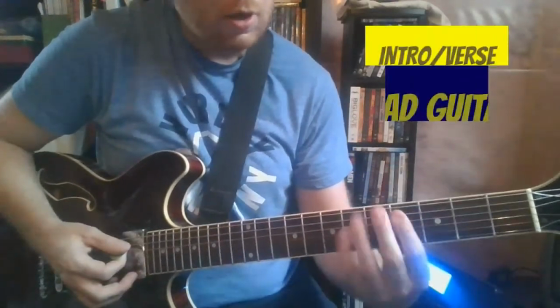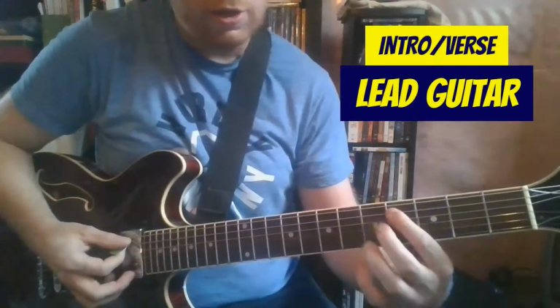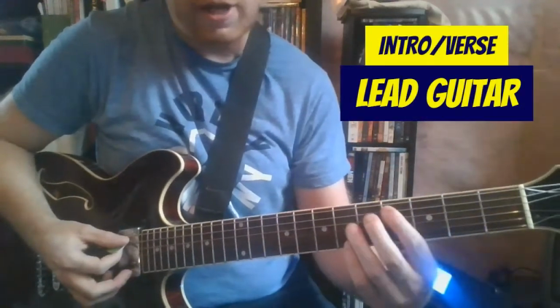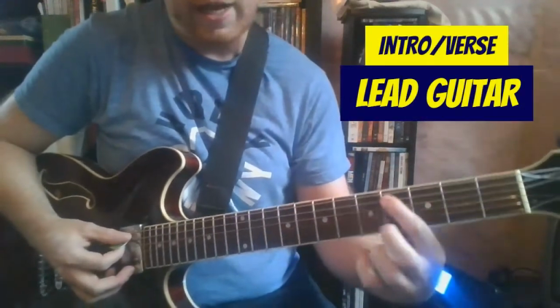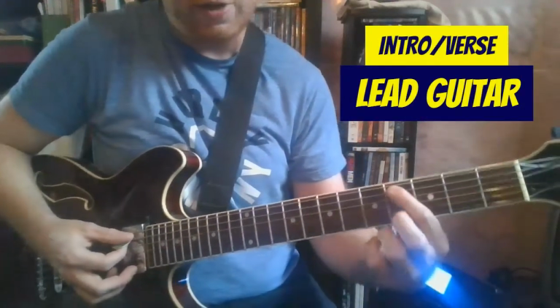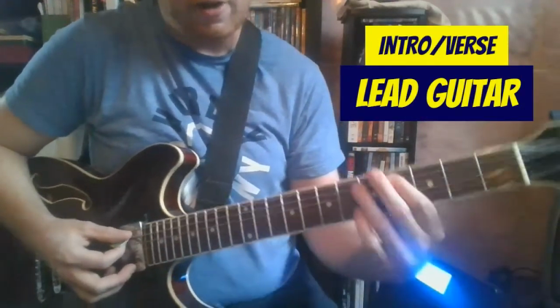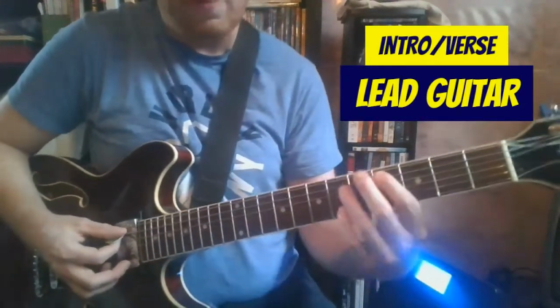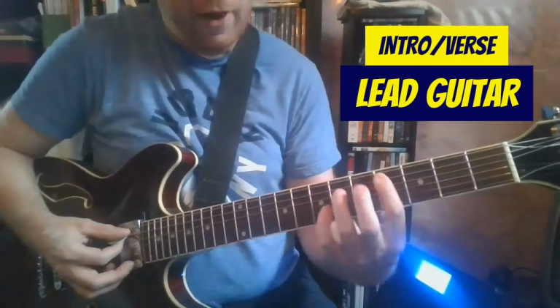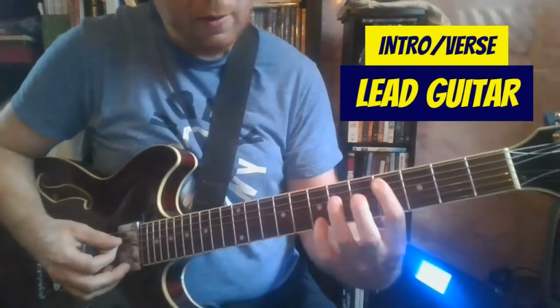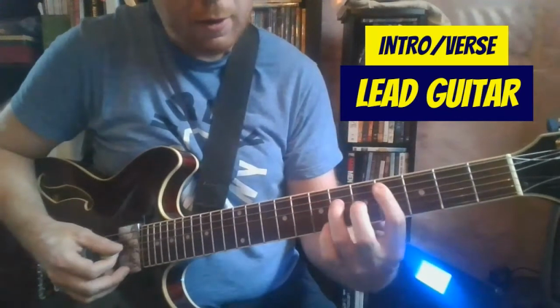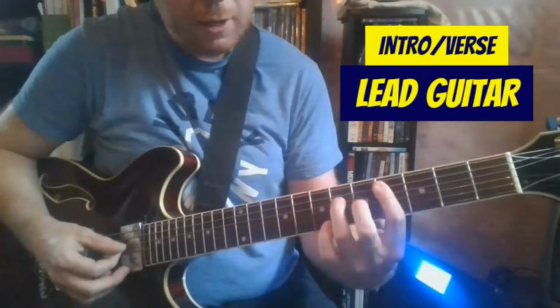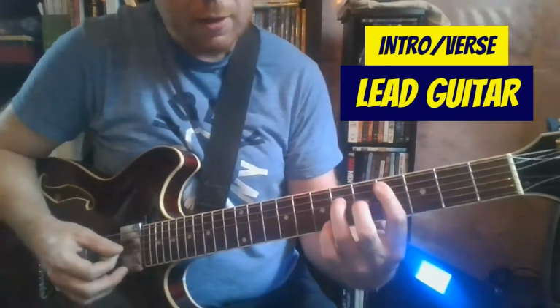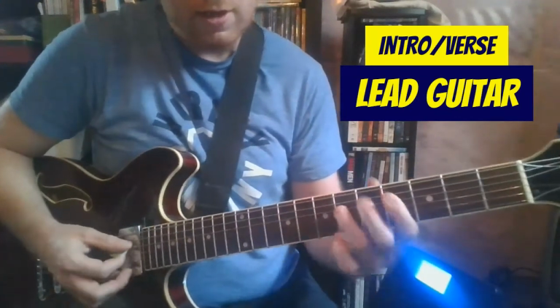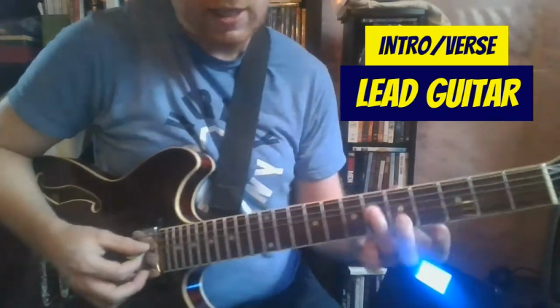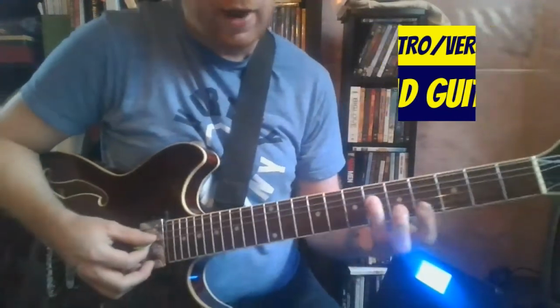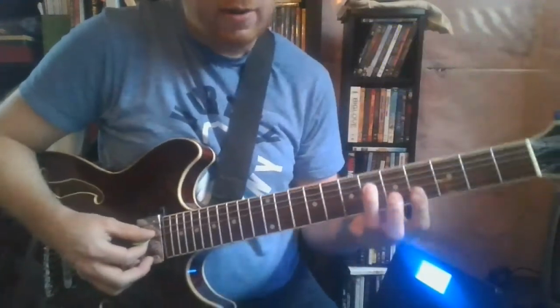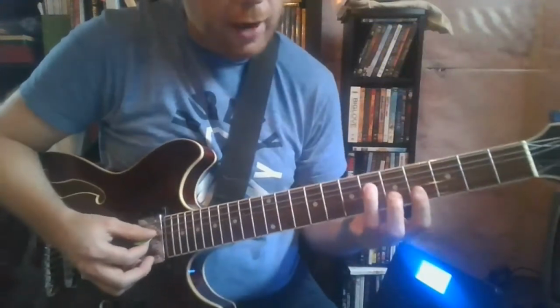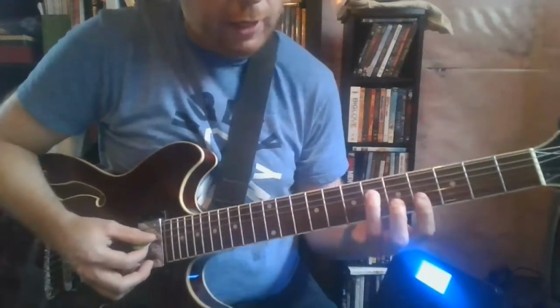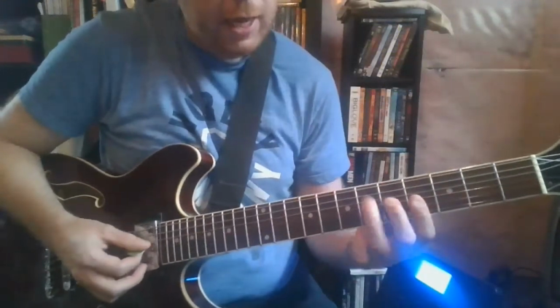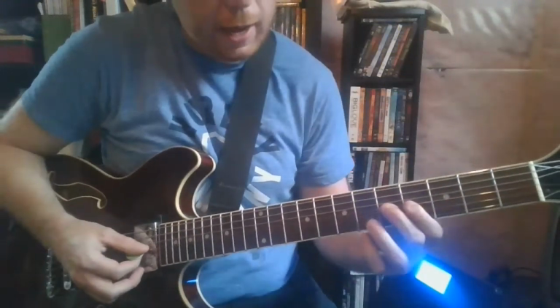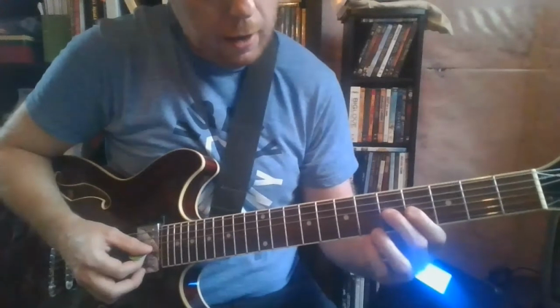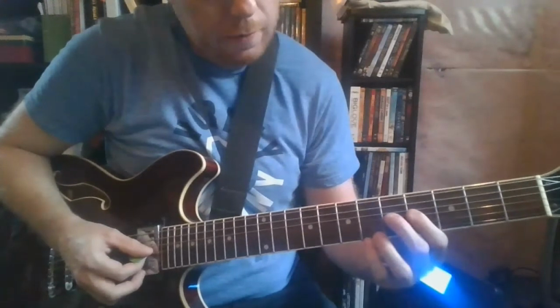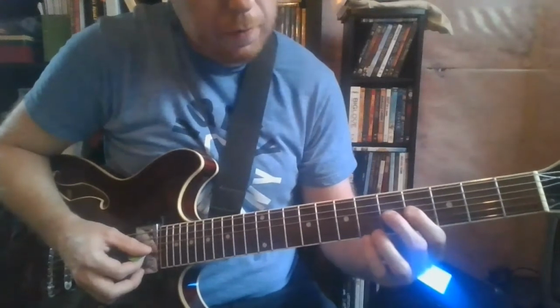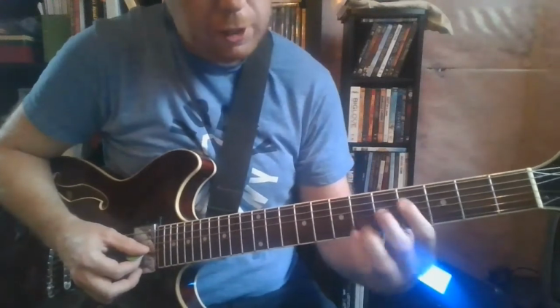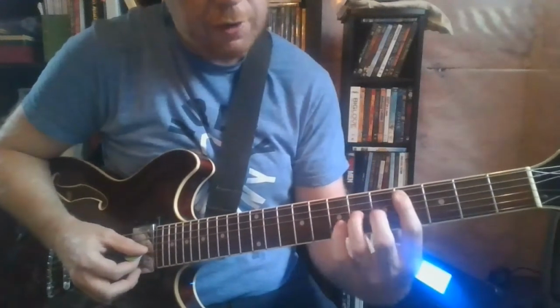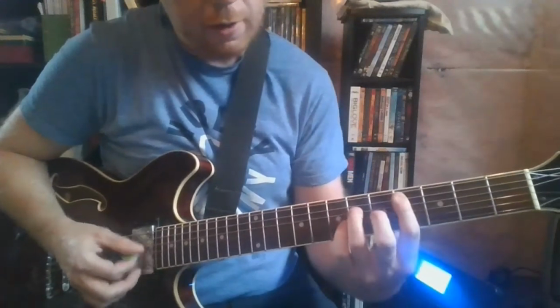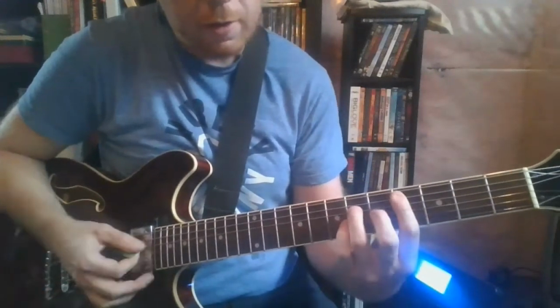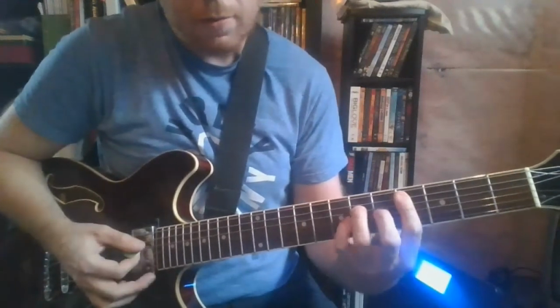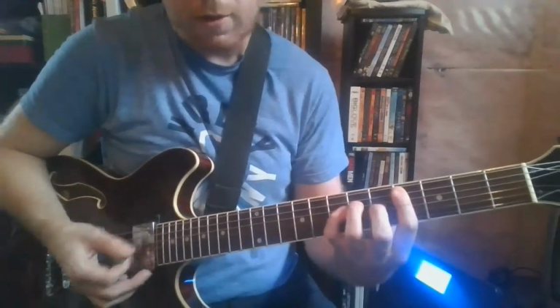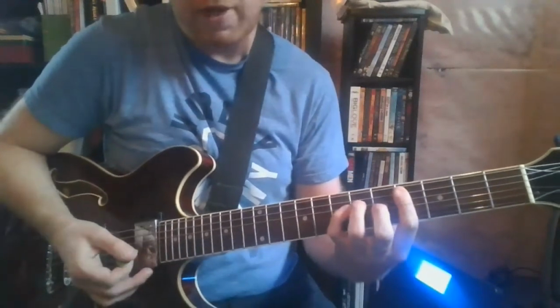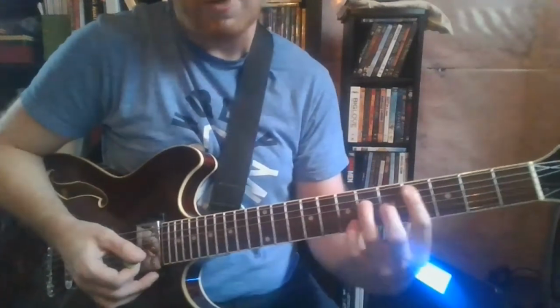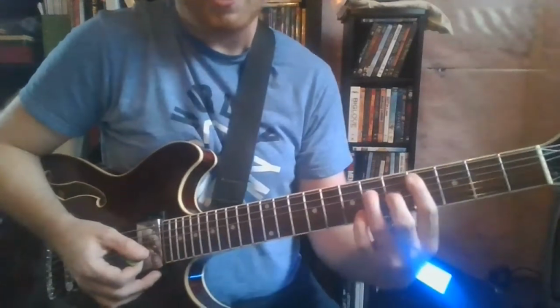You're starting here on the A string on the 4th fret, 6th fret of the D and 5th fret of the G string. You're going to play that a bunch of times.